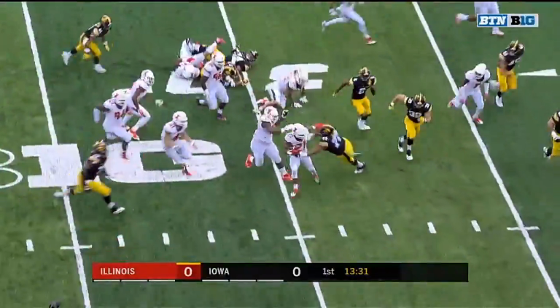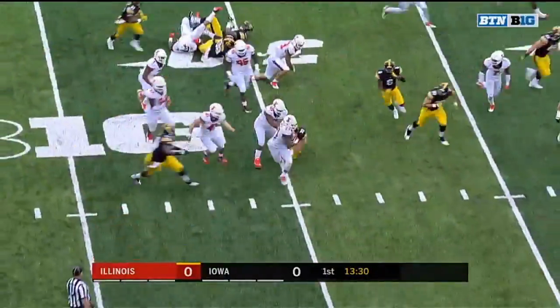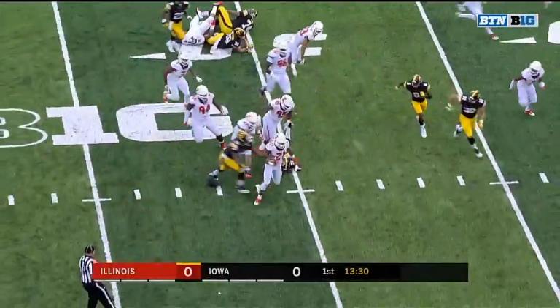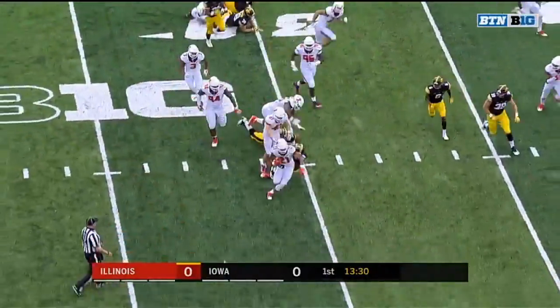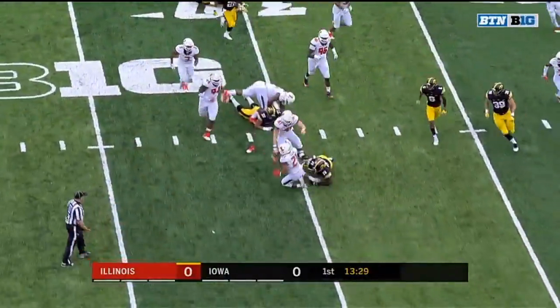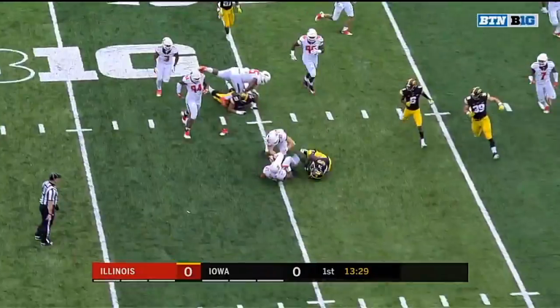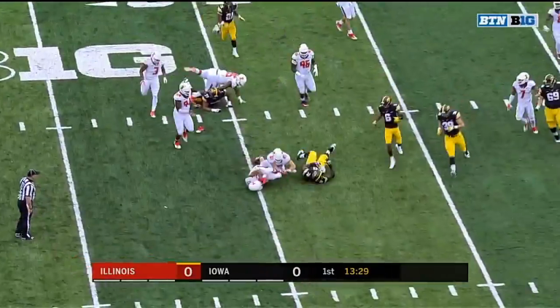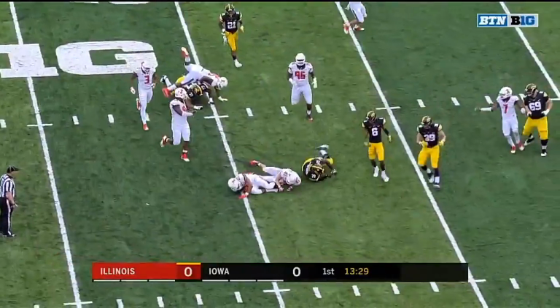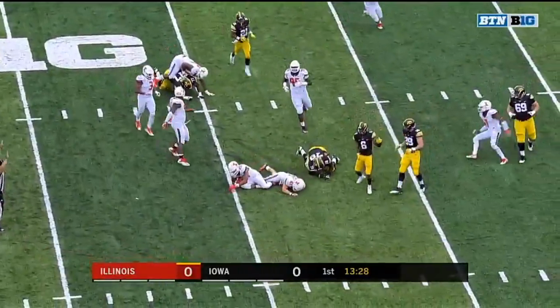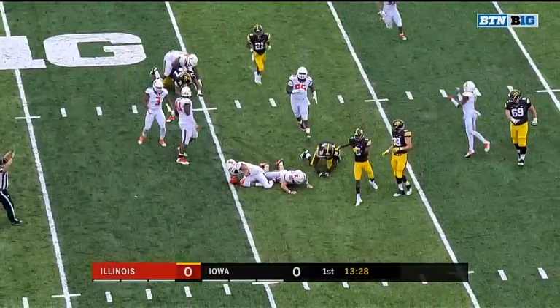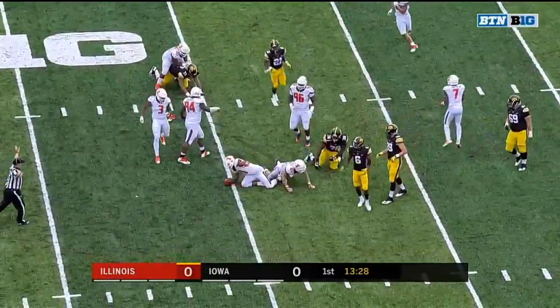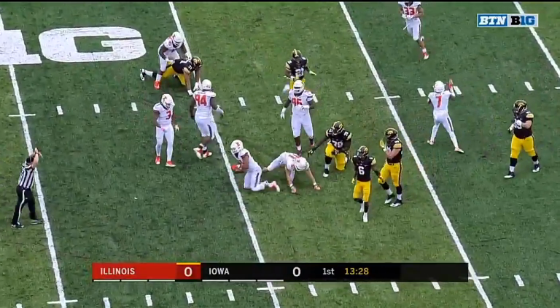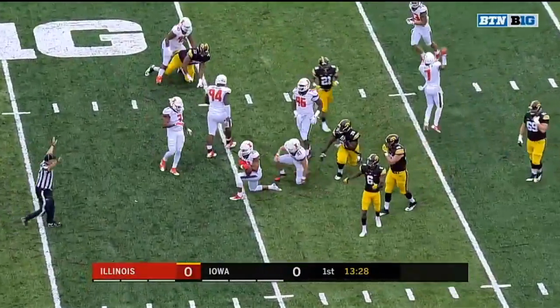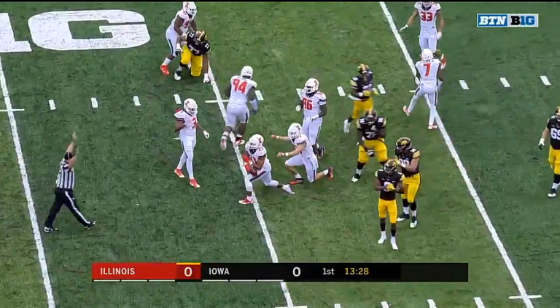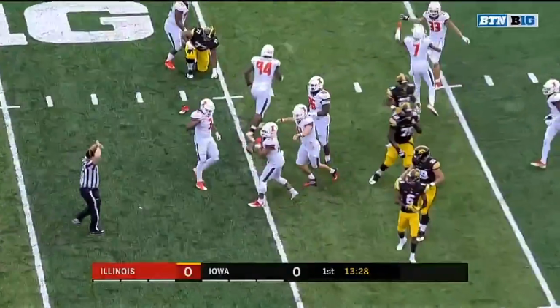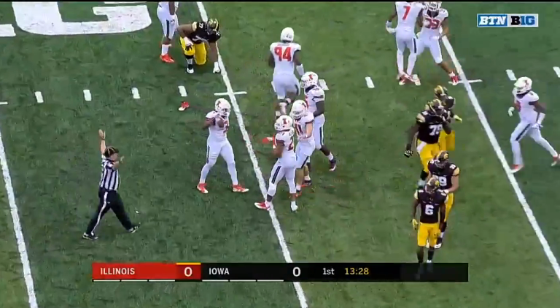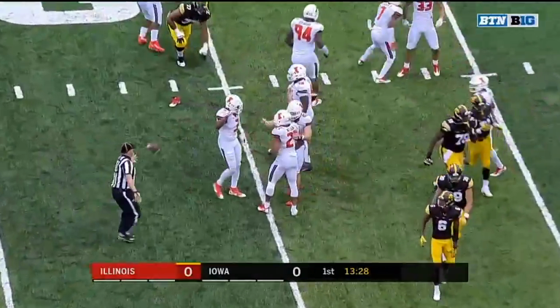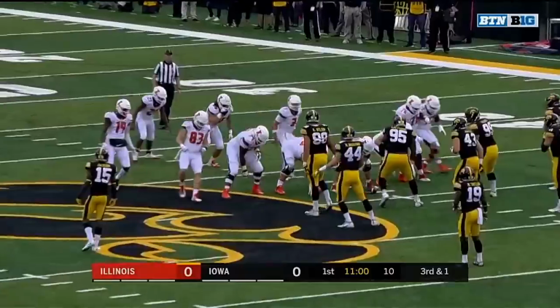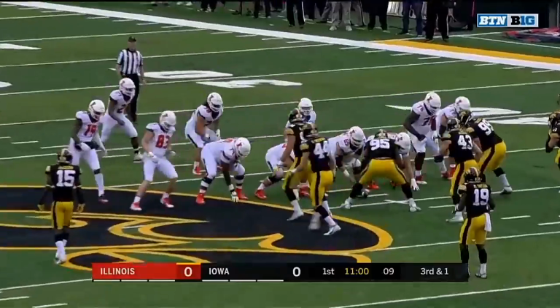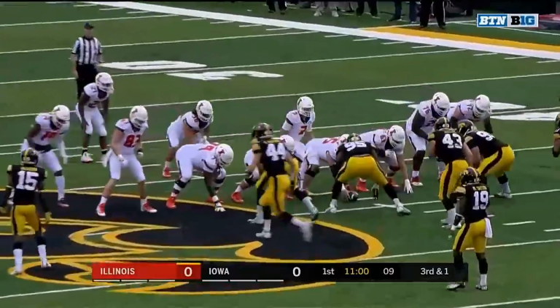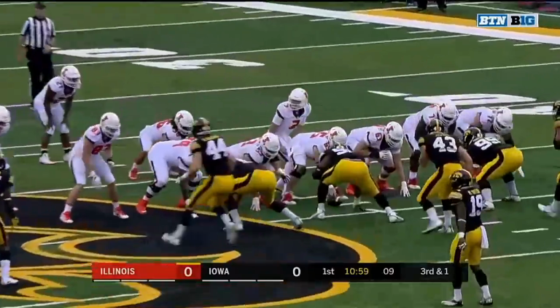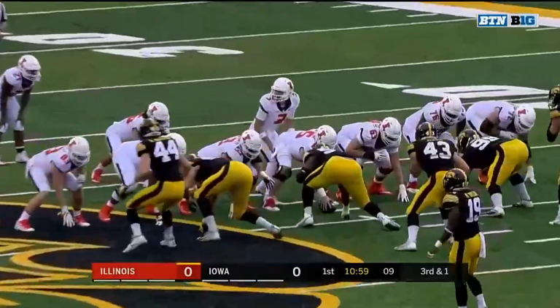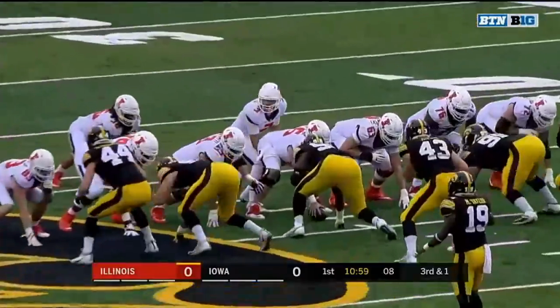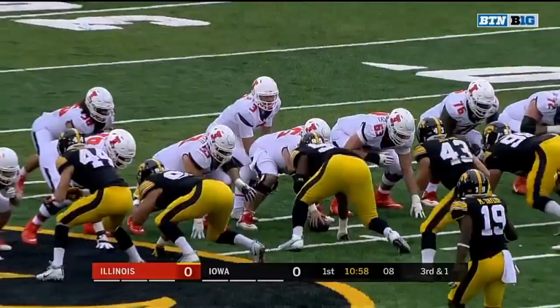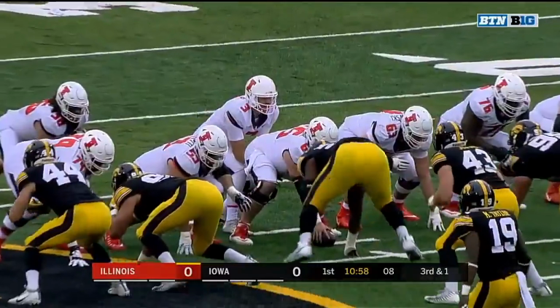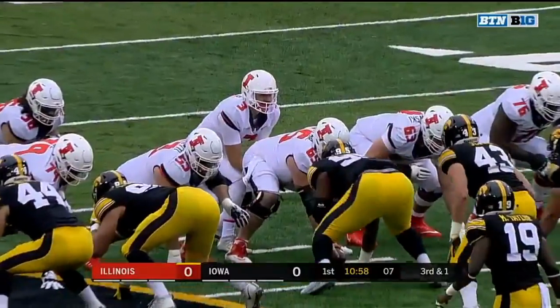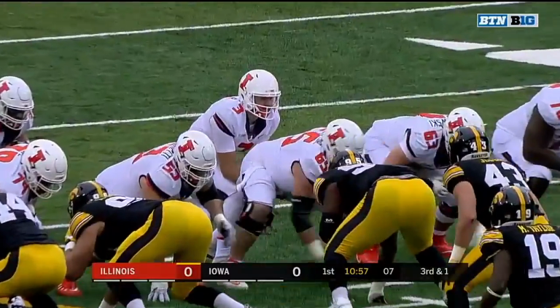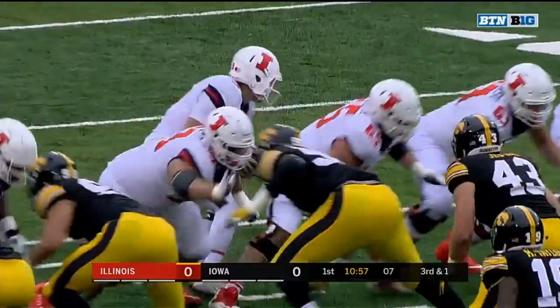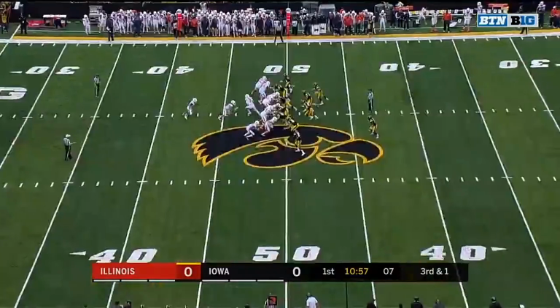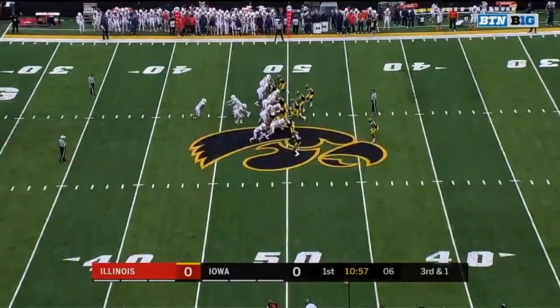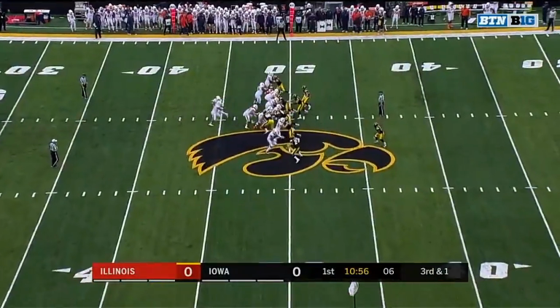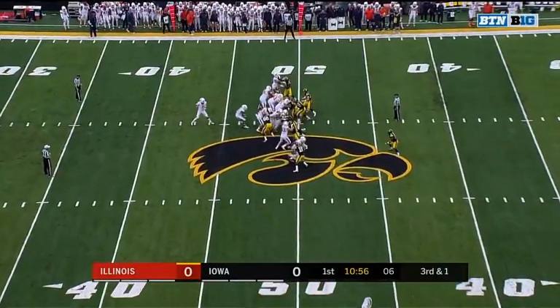Nelson tried to cut it outside and eventually tracked down at the 30. And he's been good so far as the Fort Lauderdale native. Third down.